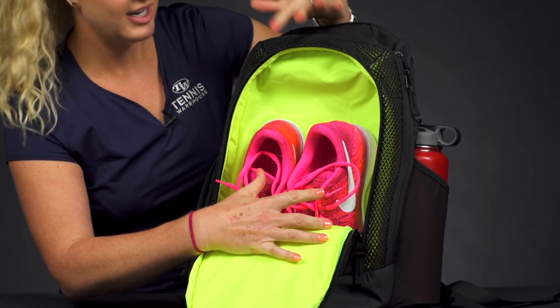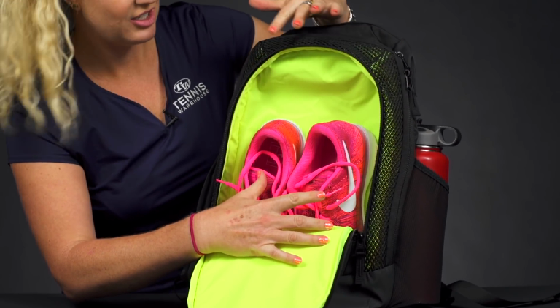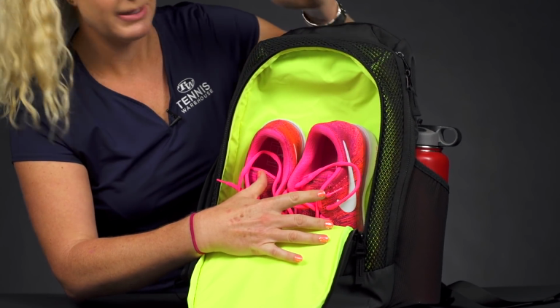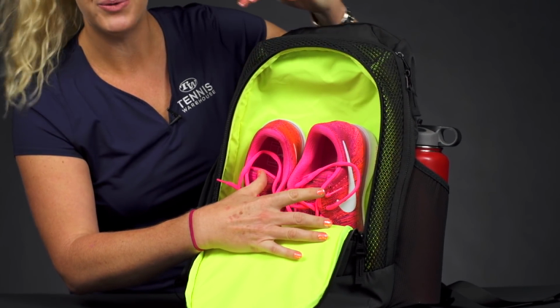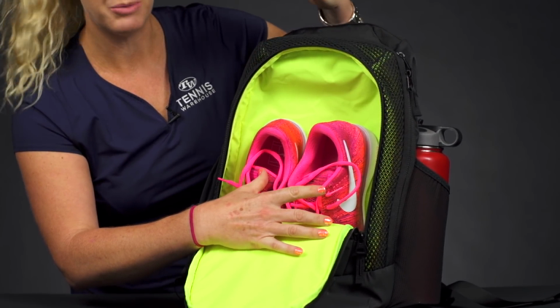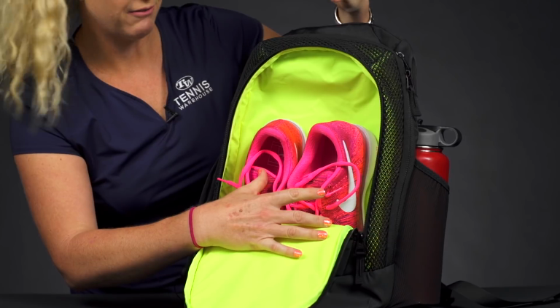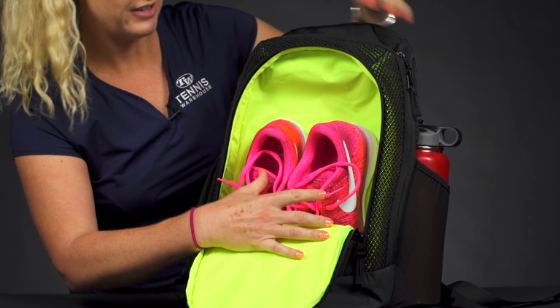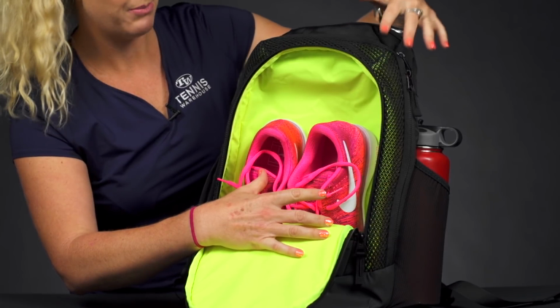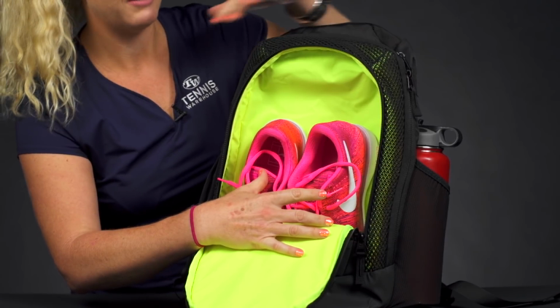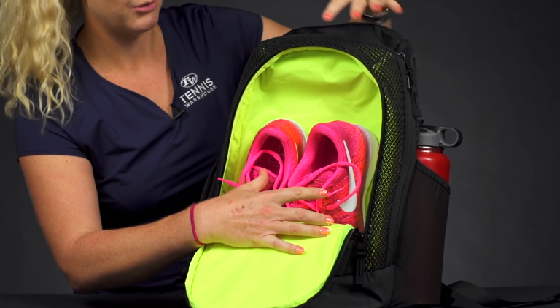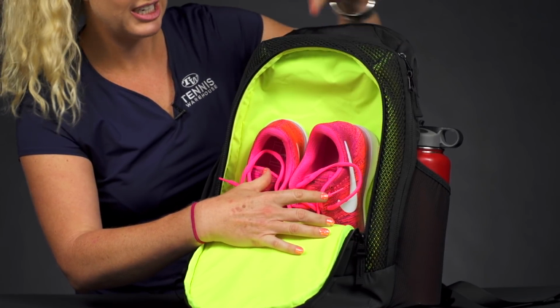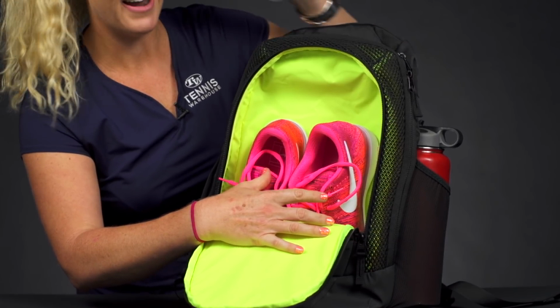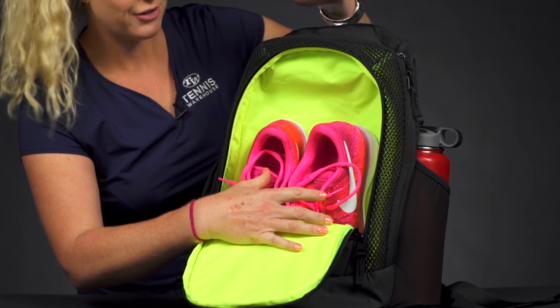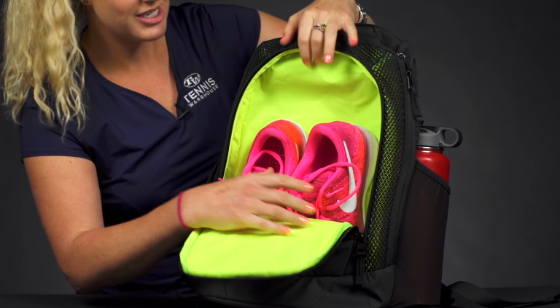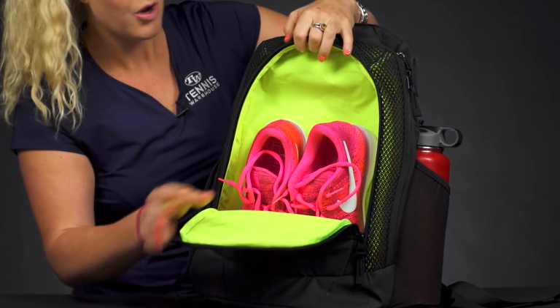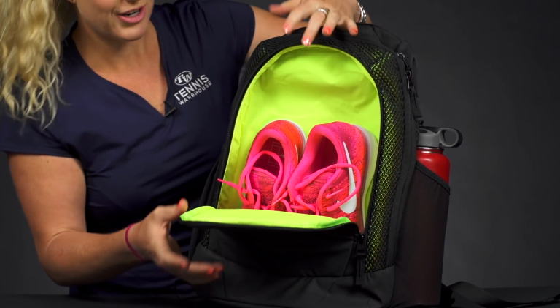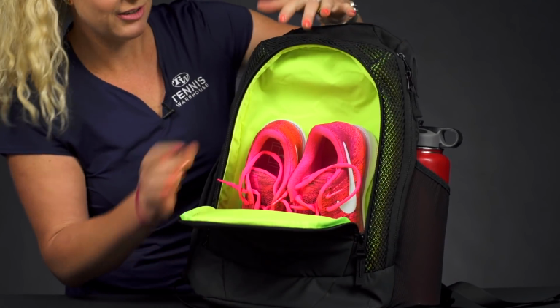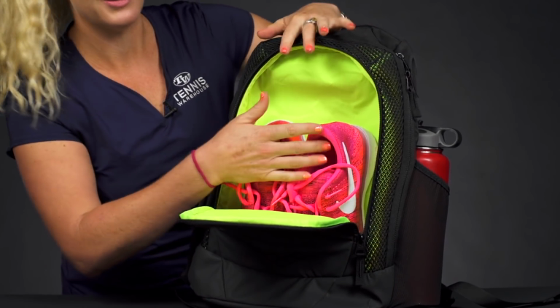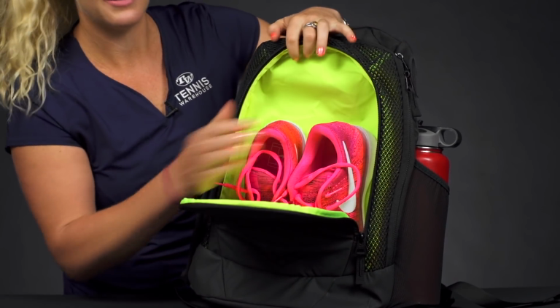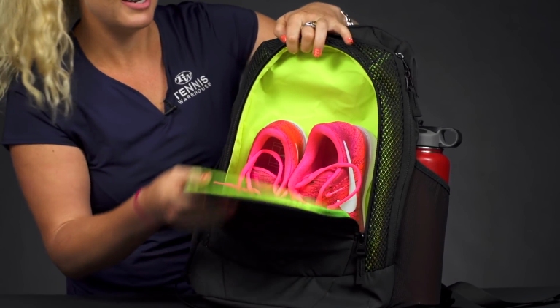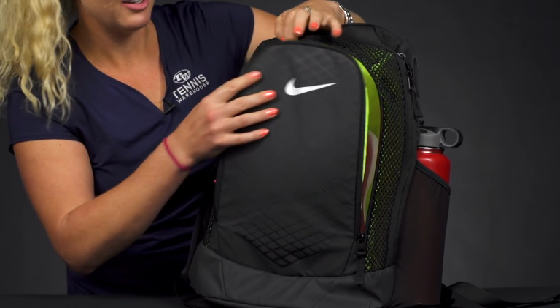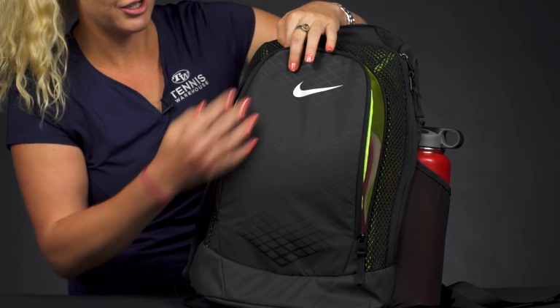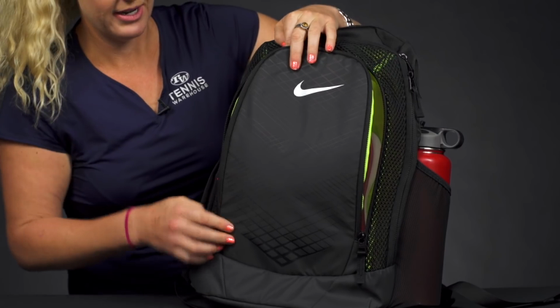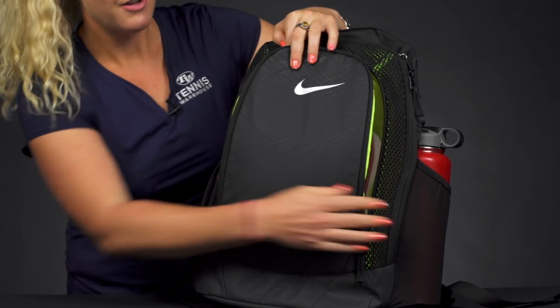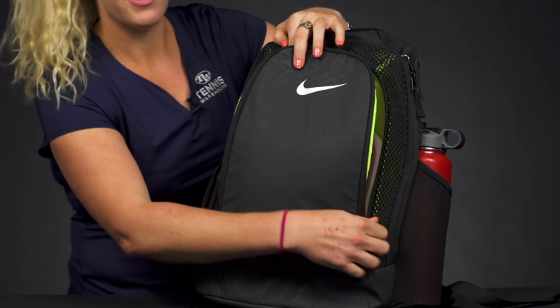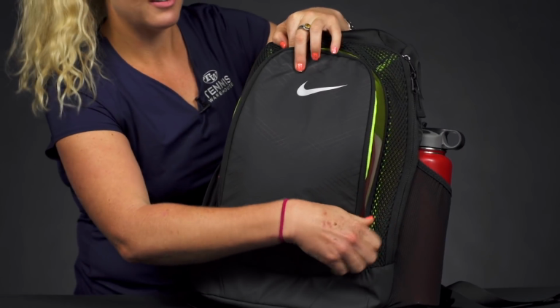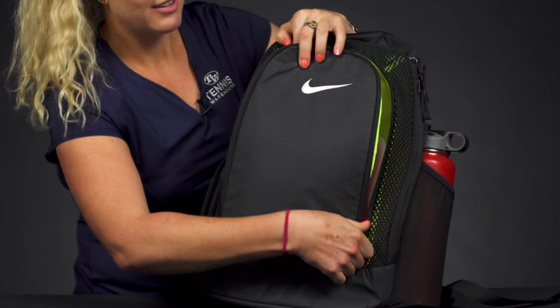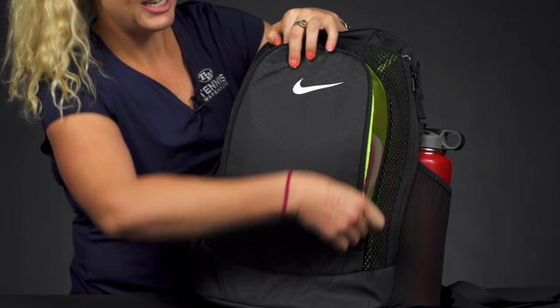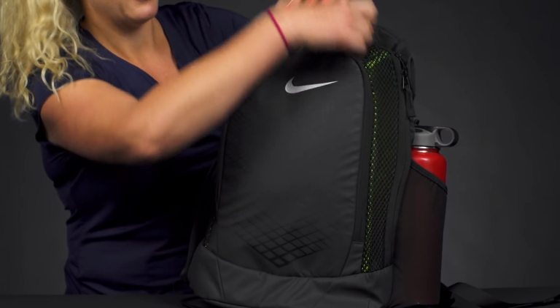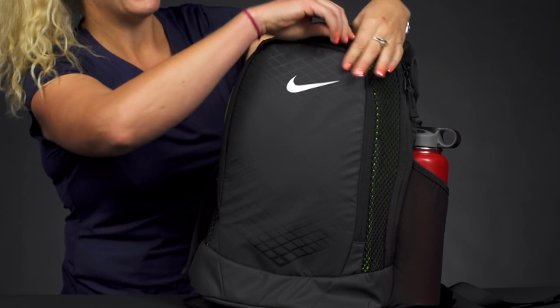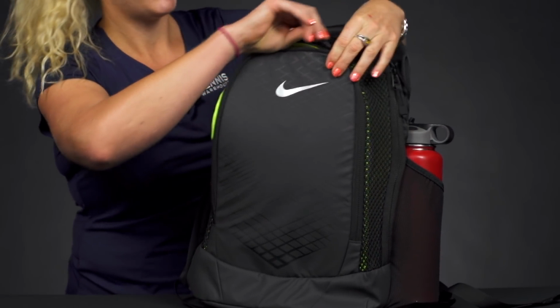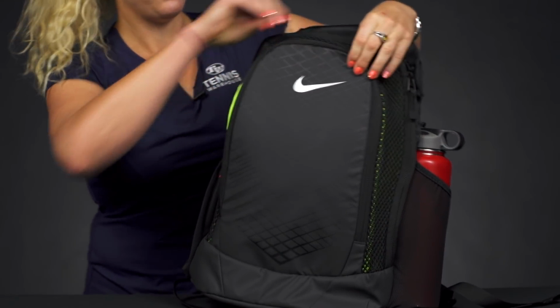When I head to the gym I'm always looking for a vented pocket for my sweaty gear after I'm done working out. So this is a nice and large spot for that sweaty gear and your shoes.